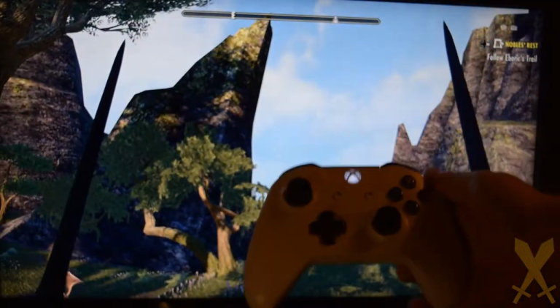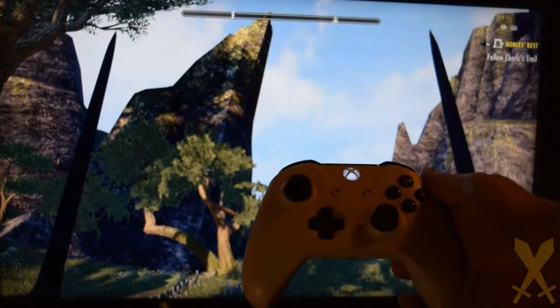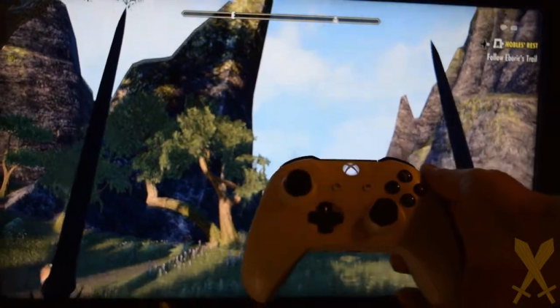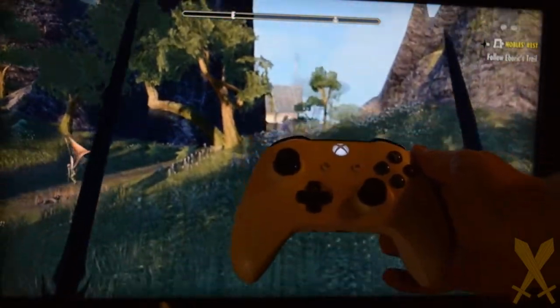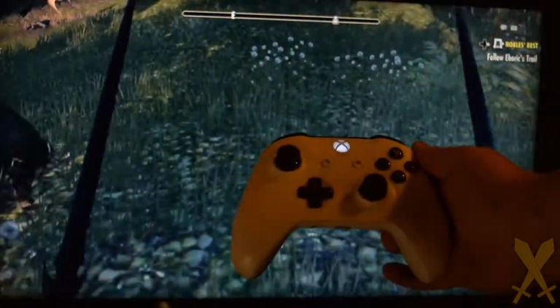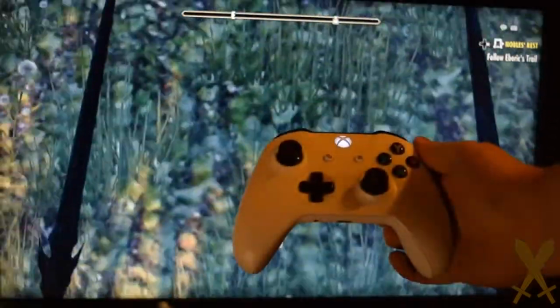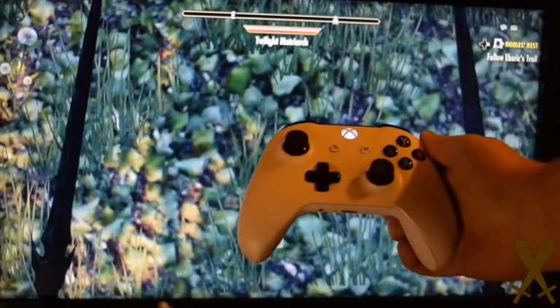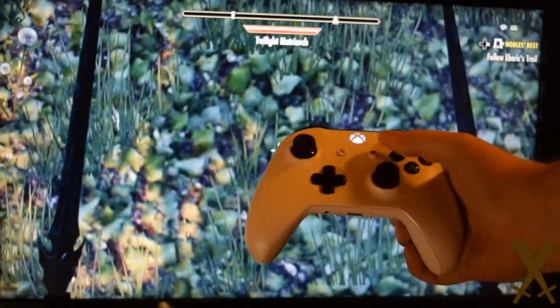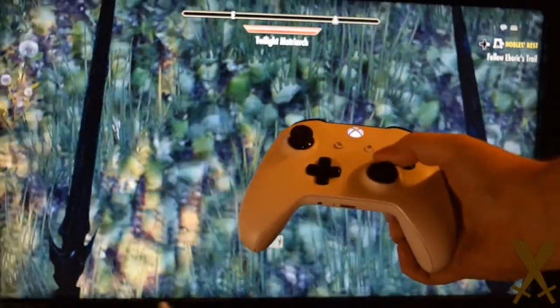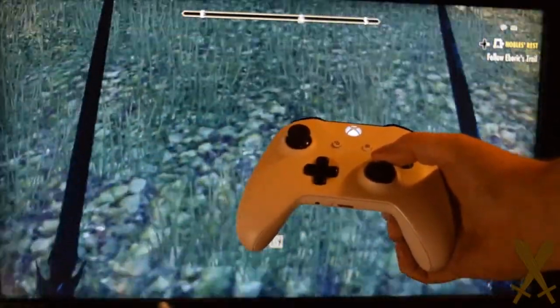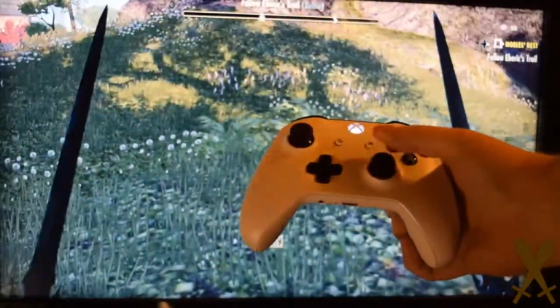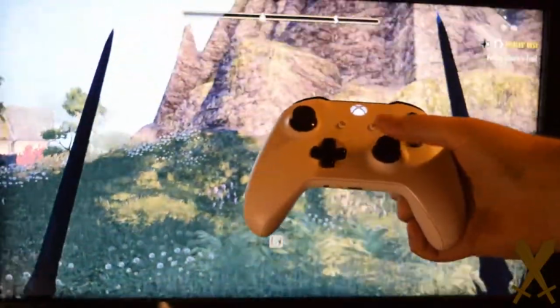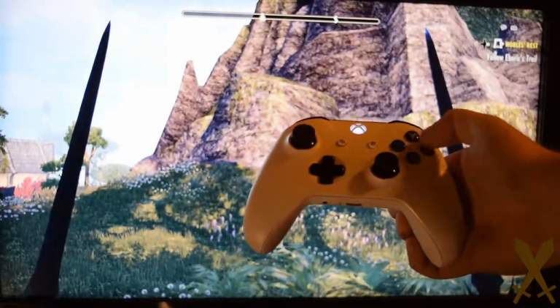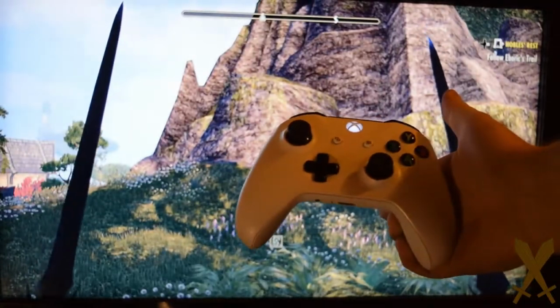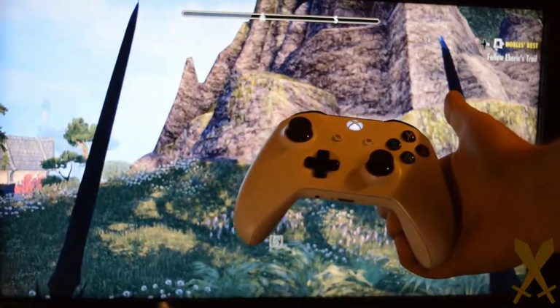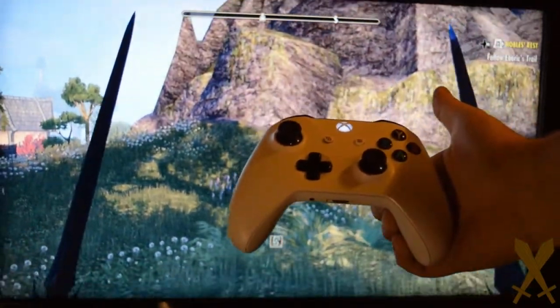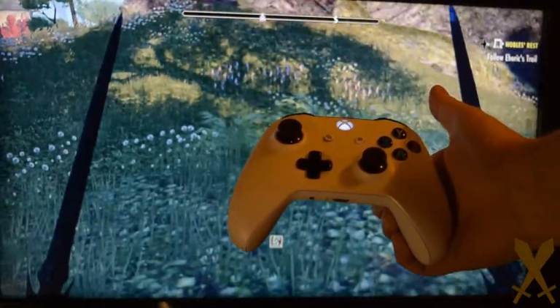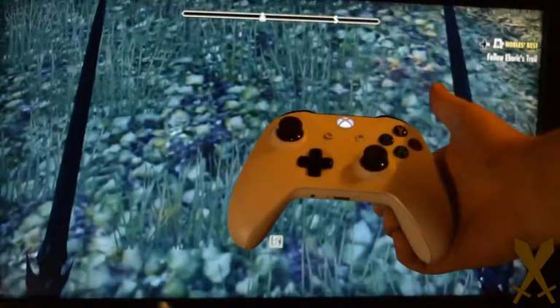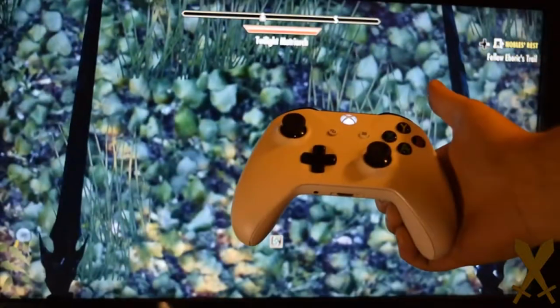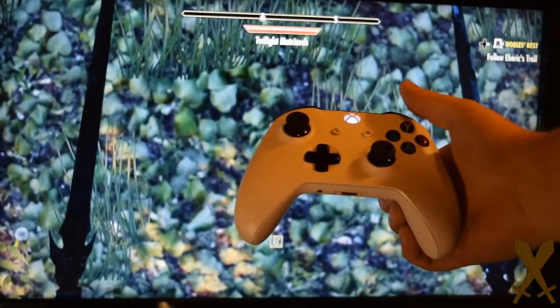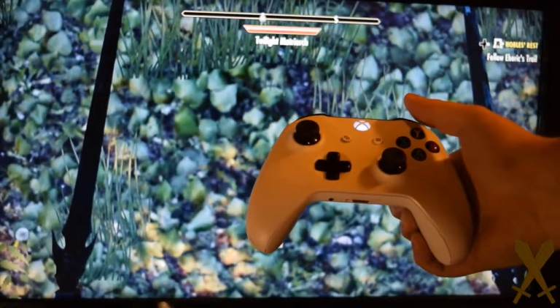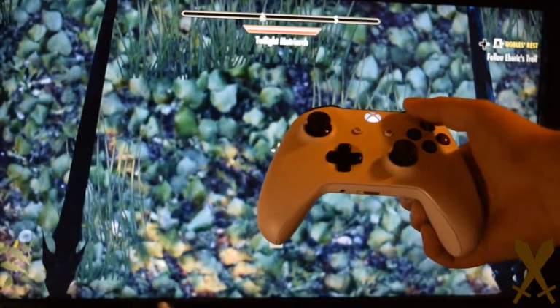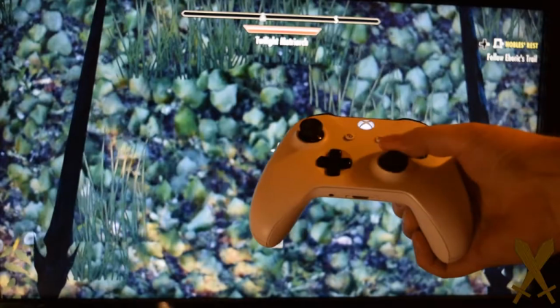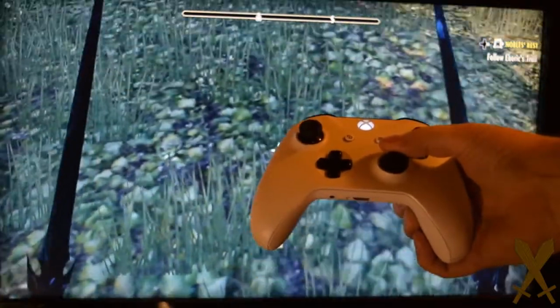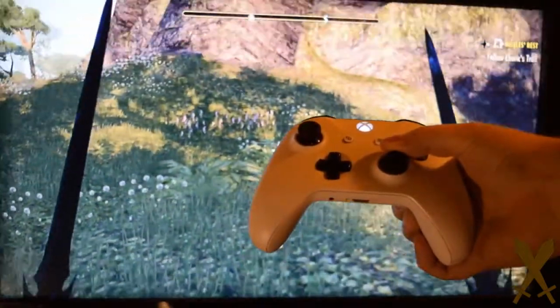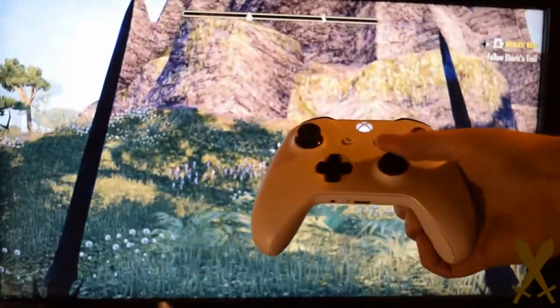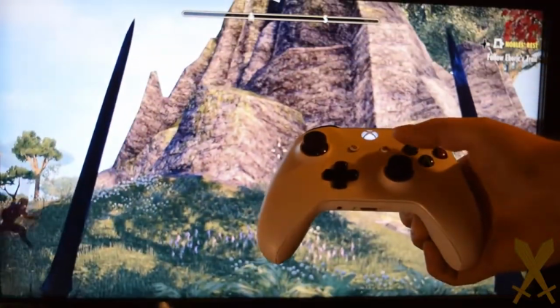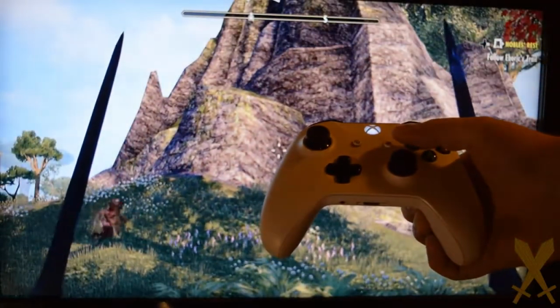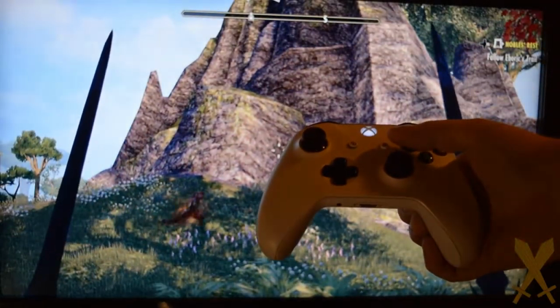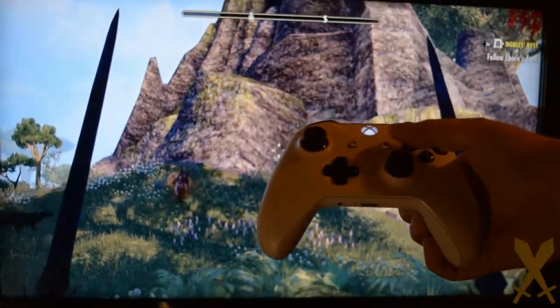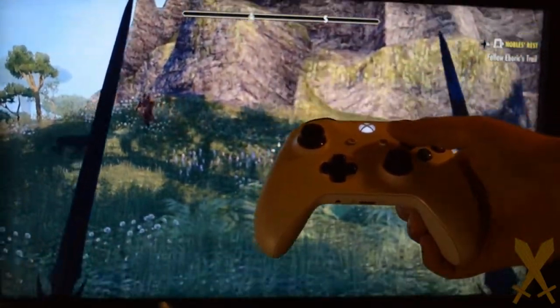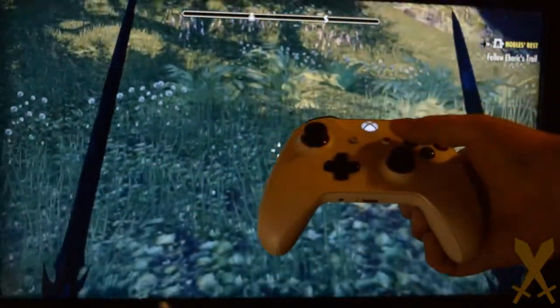So here we have an Xbox One controller with a heck of a lot of thumbstick drift. As you can see, every time I tilt the view up and remove my thumb, it immediately tilts back down to my feet. This problem actually started quite a while ago, but it's gotten a lot worse.